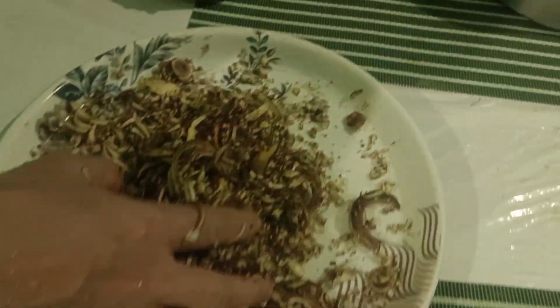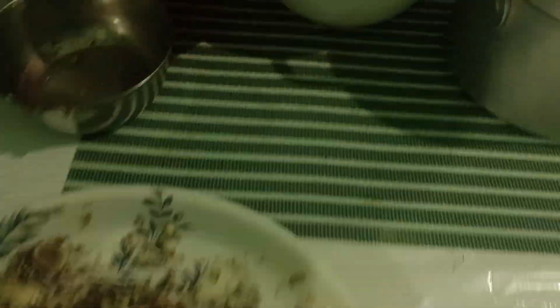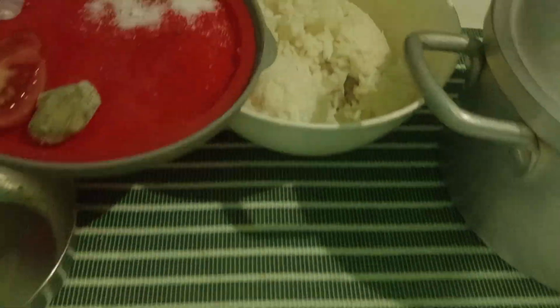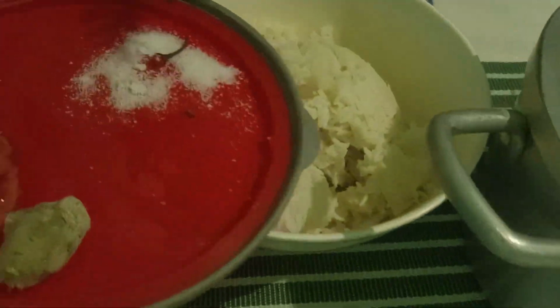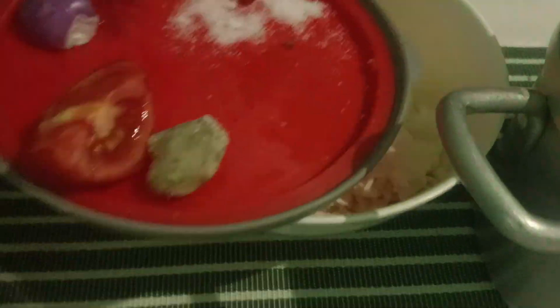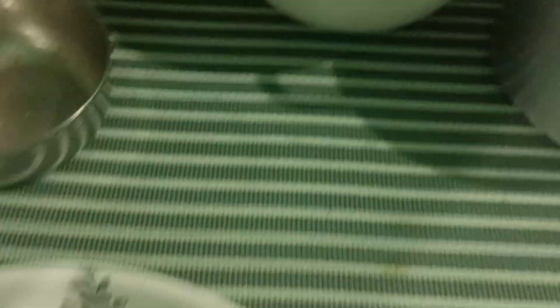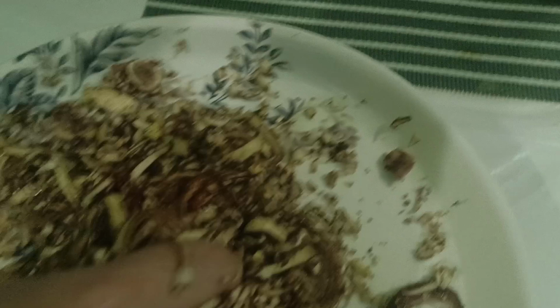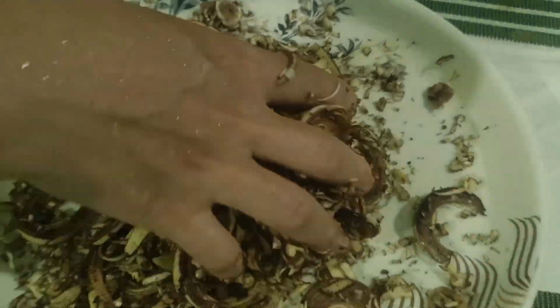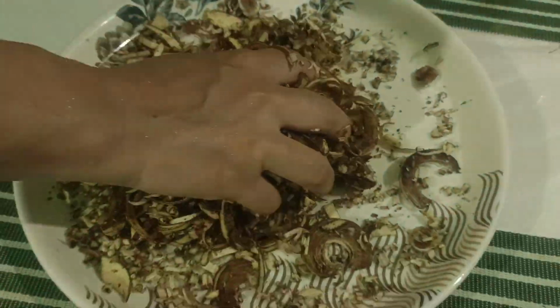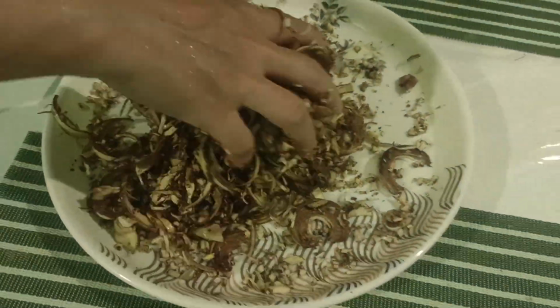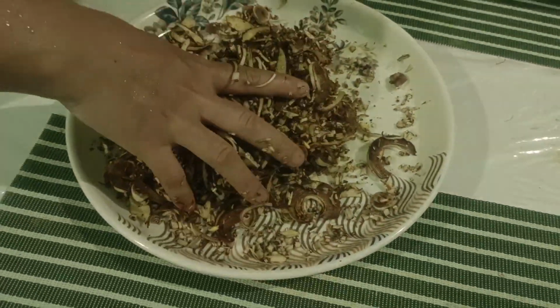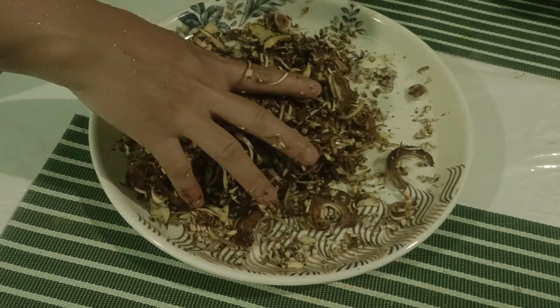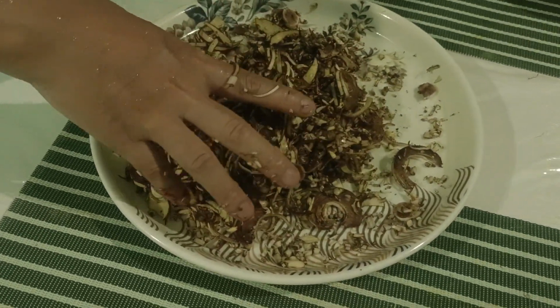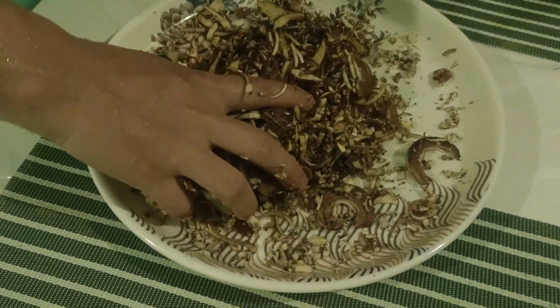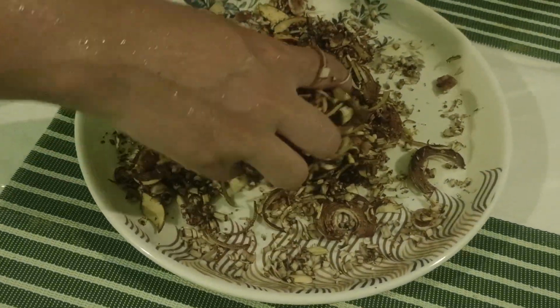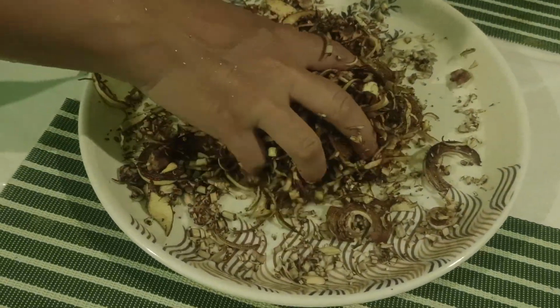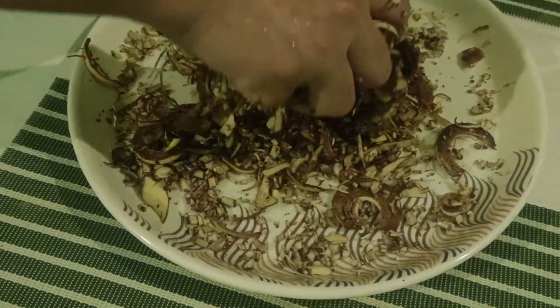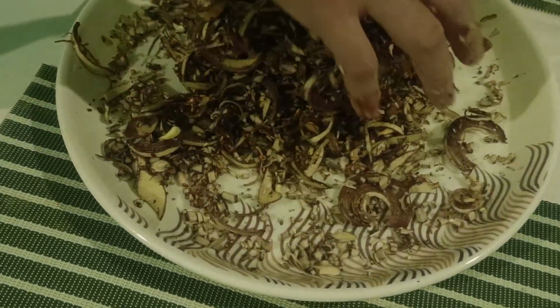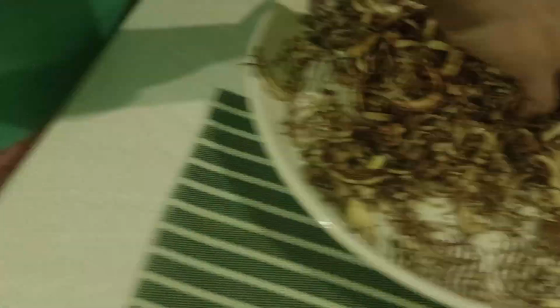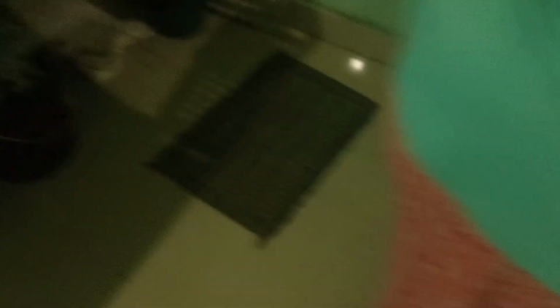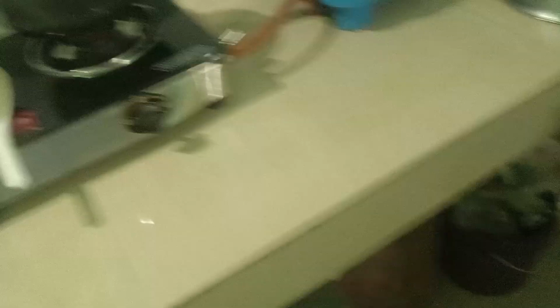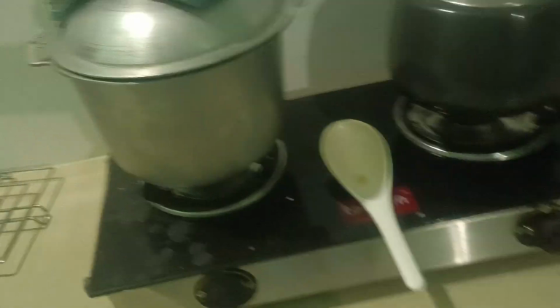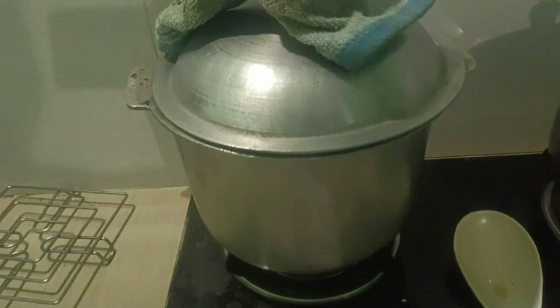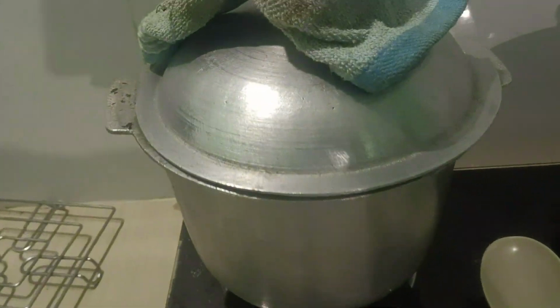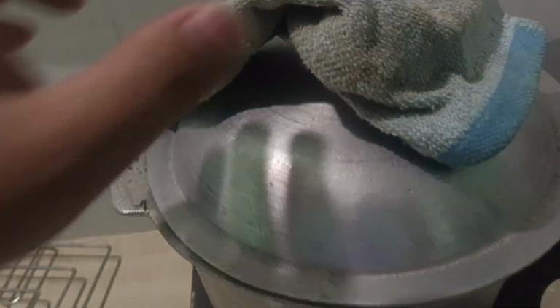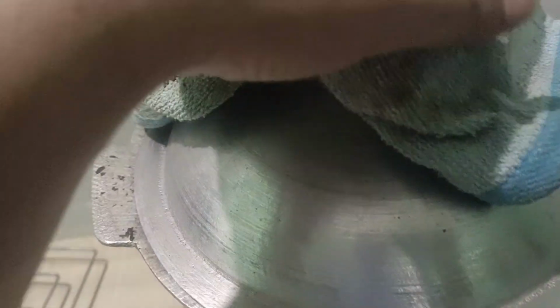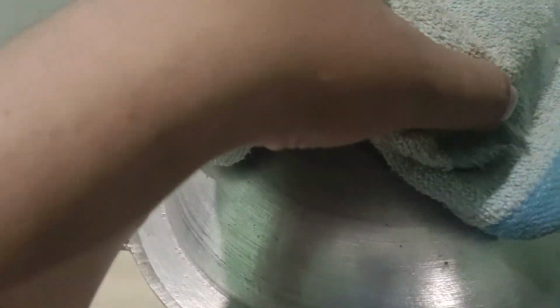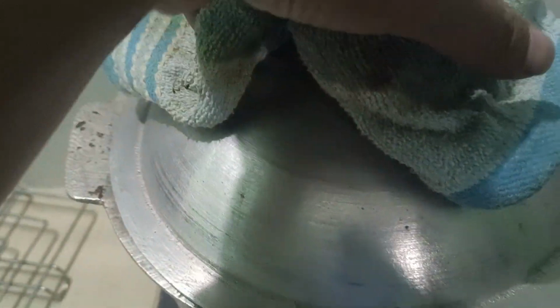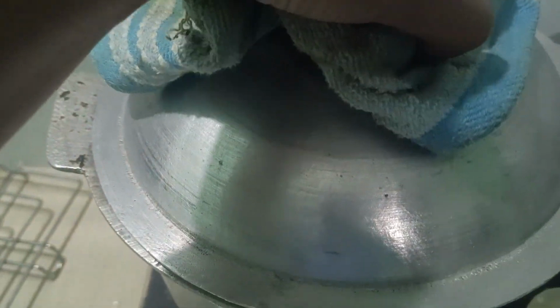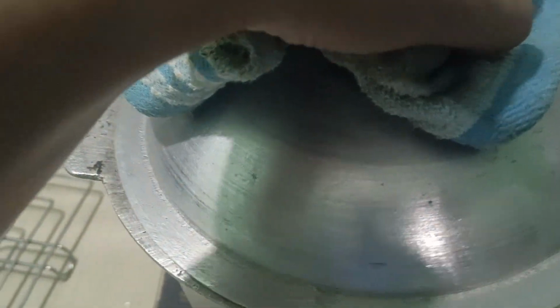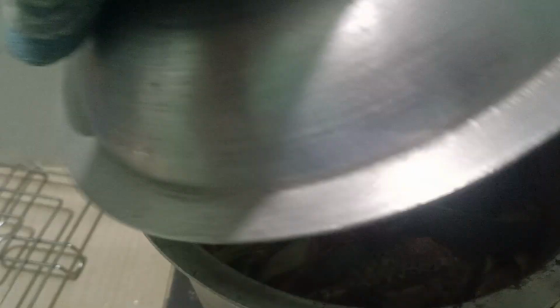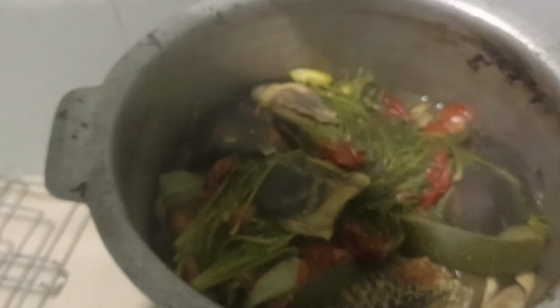This is leftover rice. You can go and click your soup. Fish. And let's check out what is inside this pot.